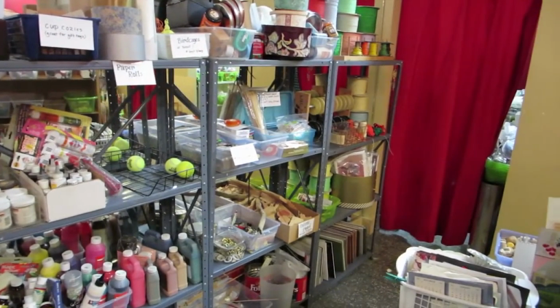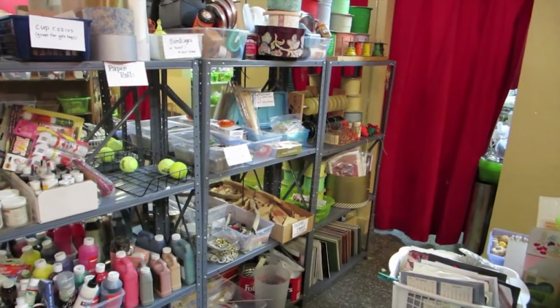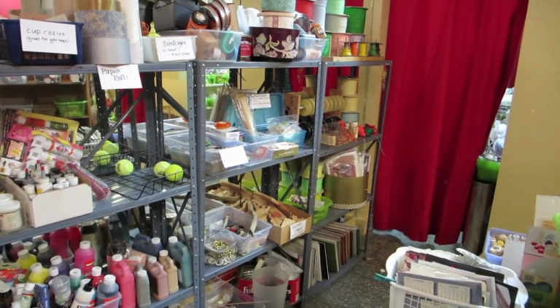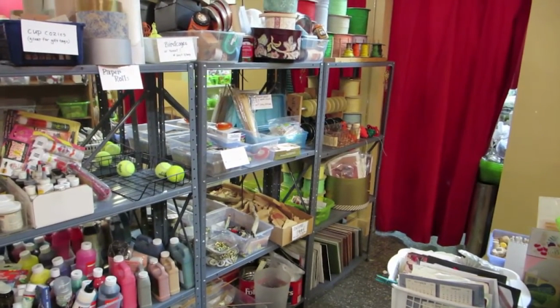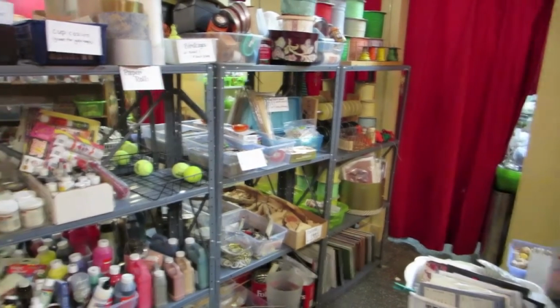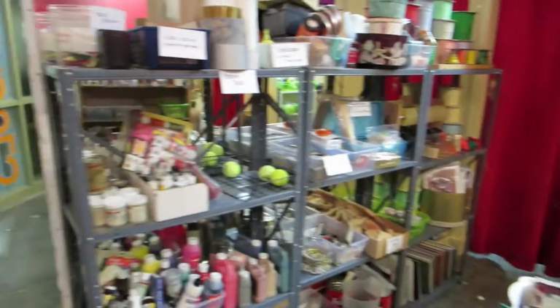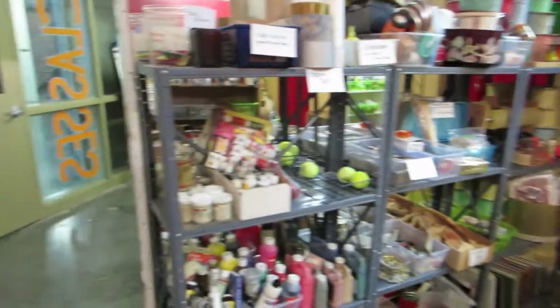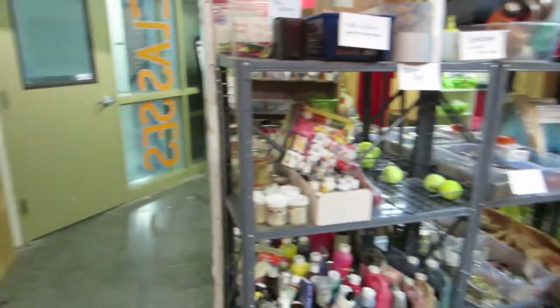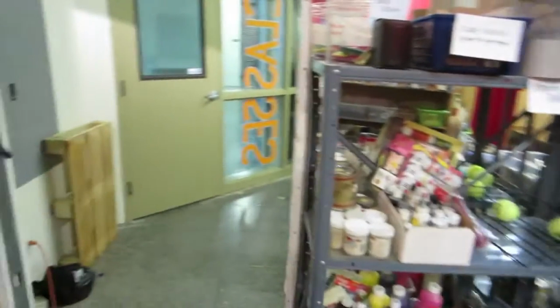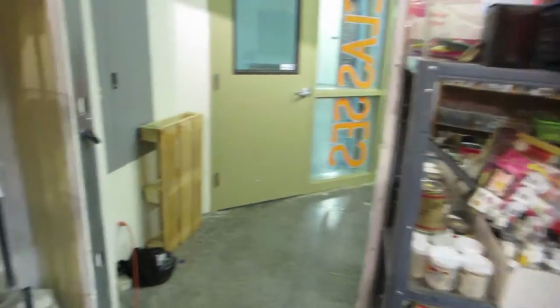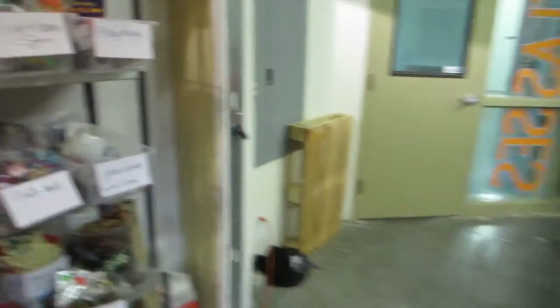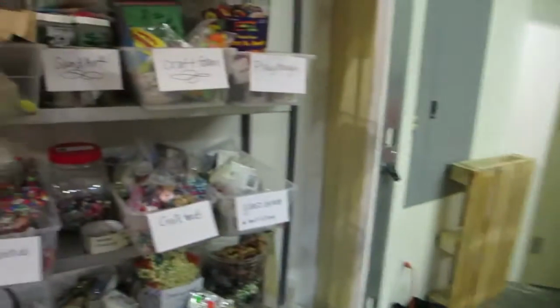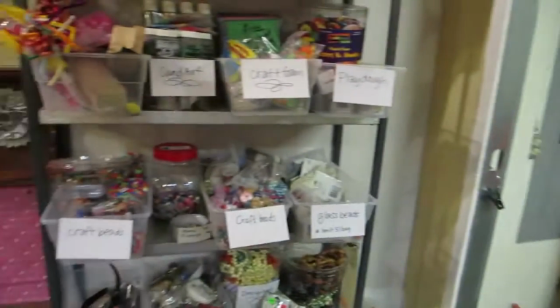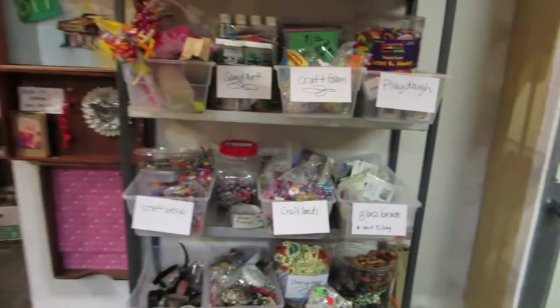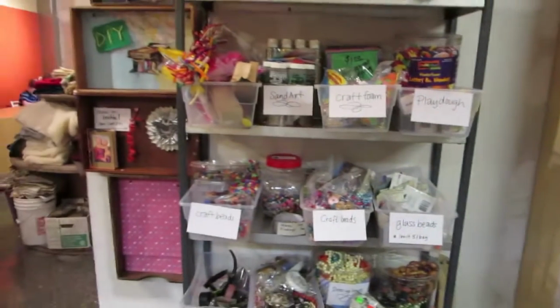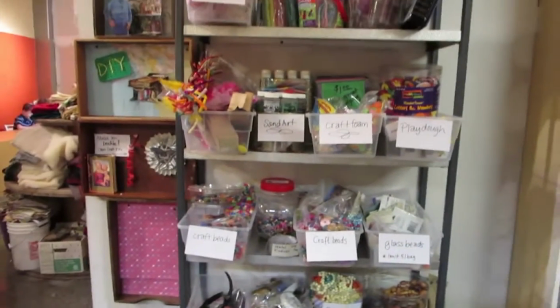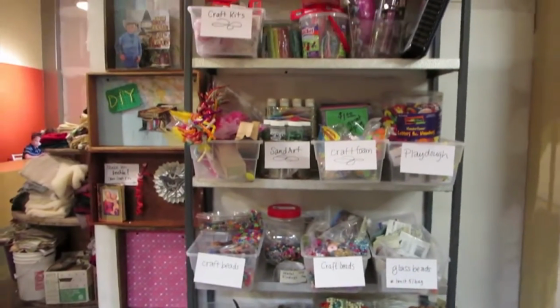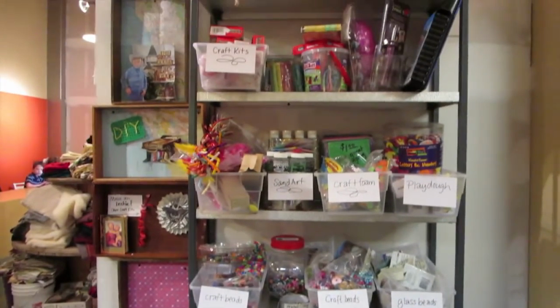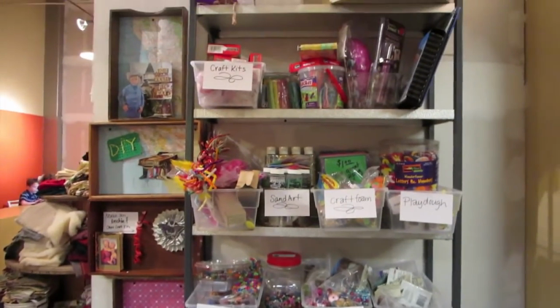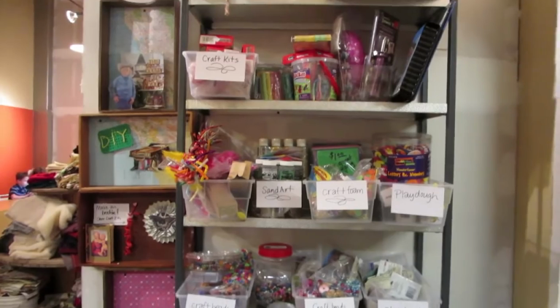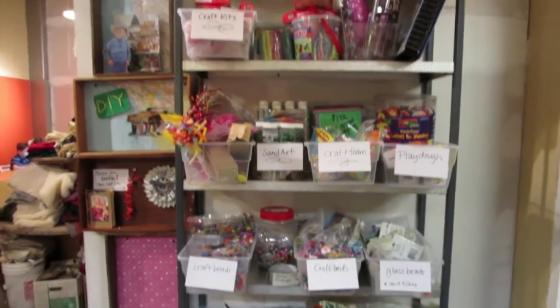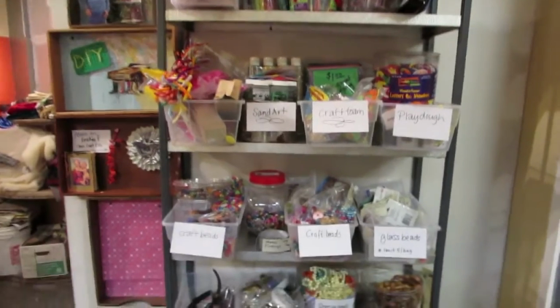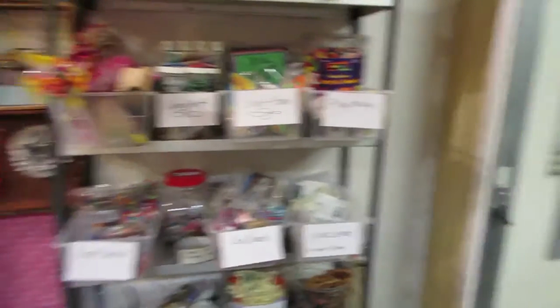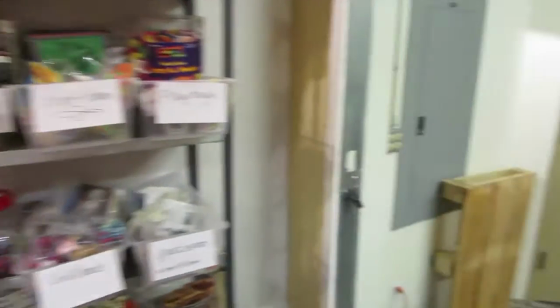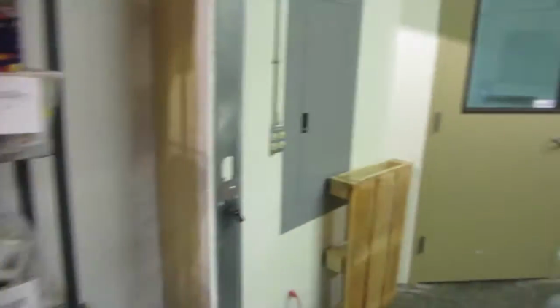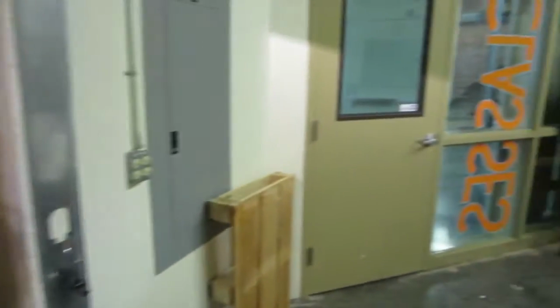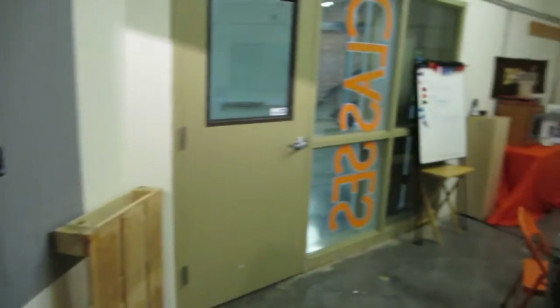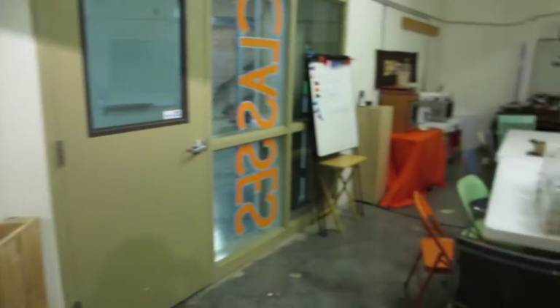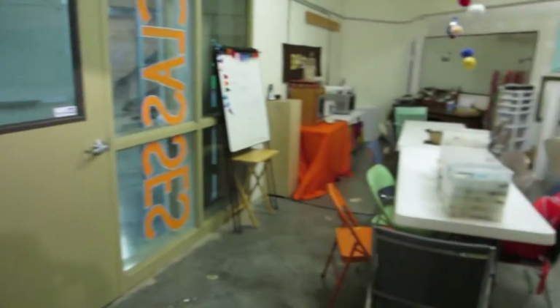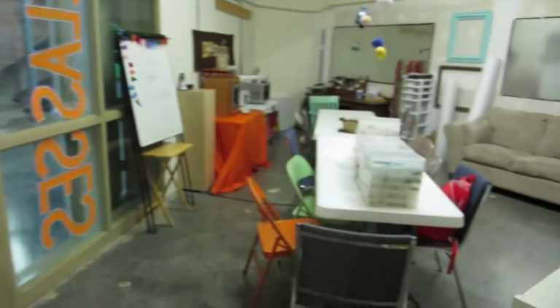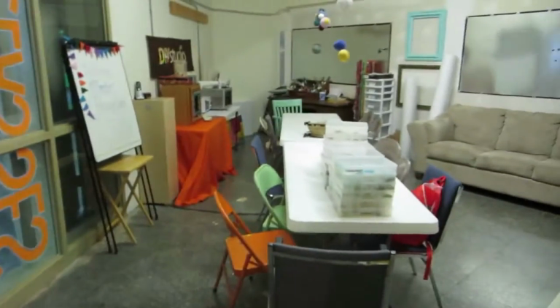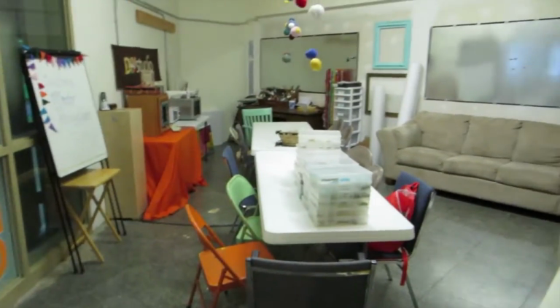We have kids coming here for school projects. We just had a little boy yesterday come in for a diorama he was making for school — he was checking out a lot of our supplies and taking them home with him.